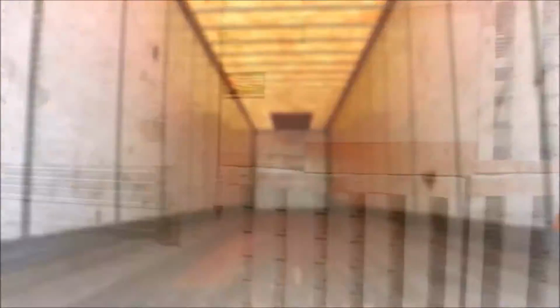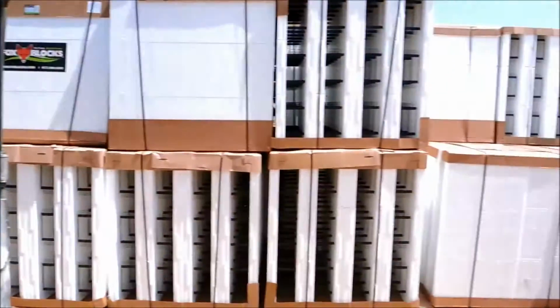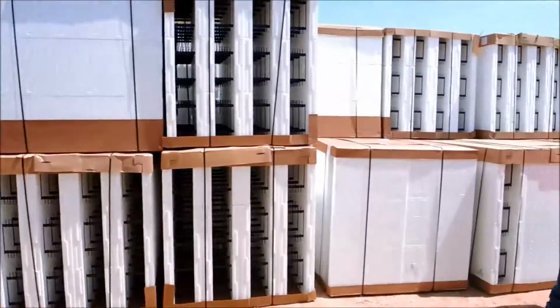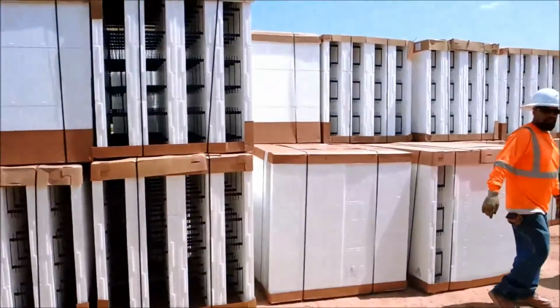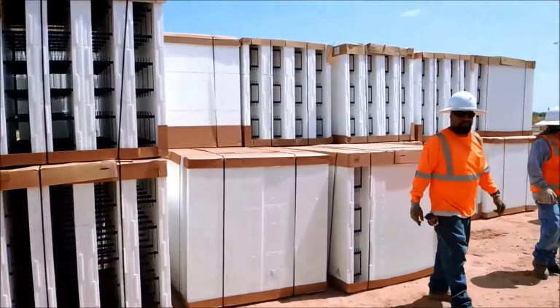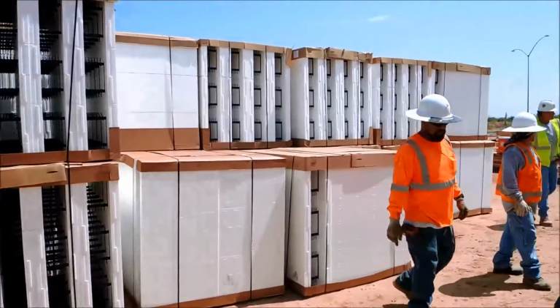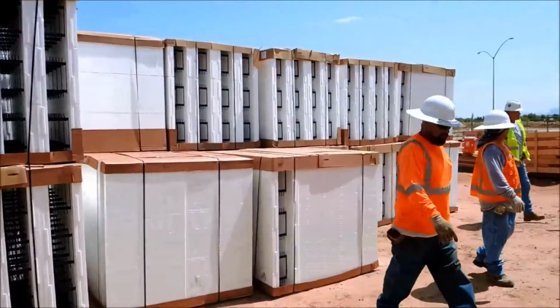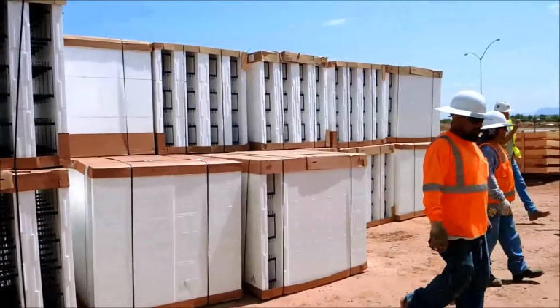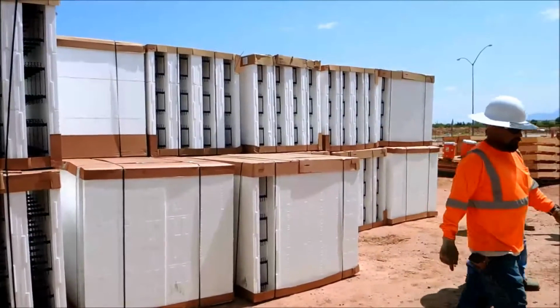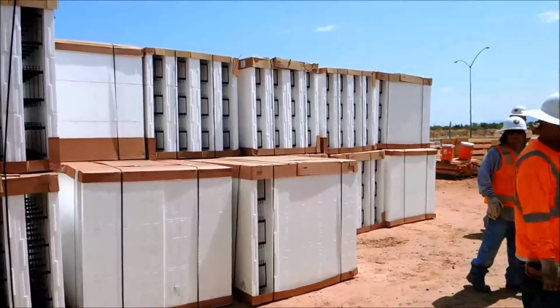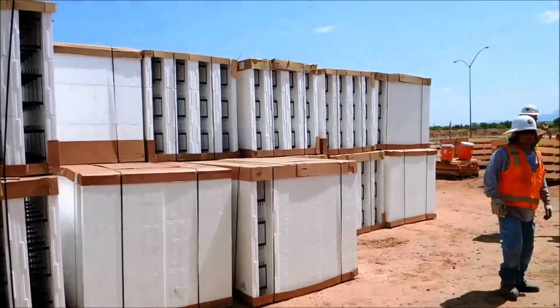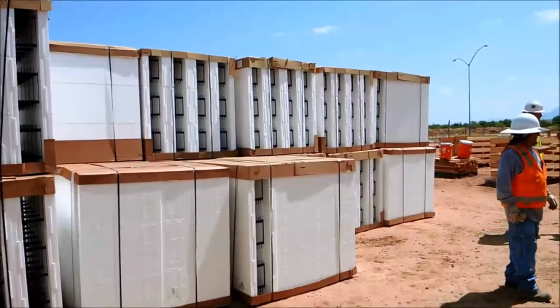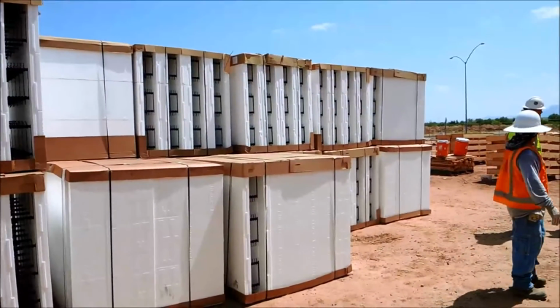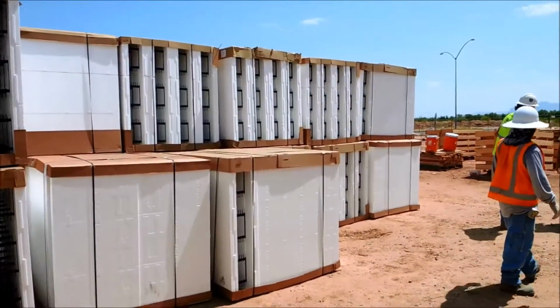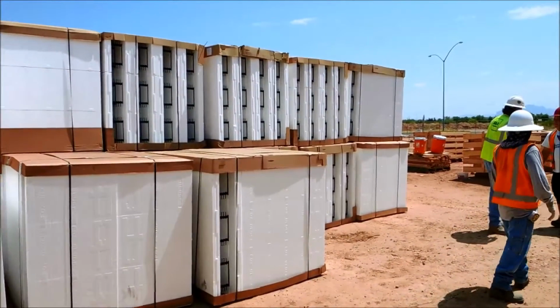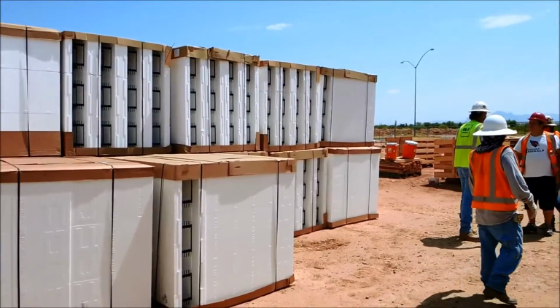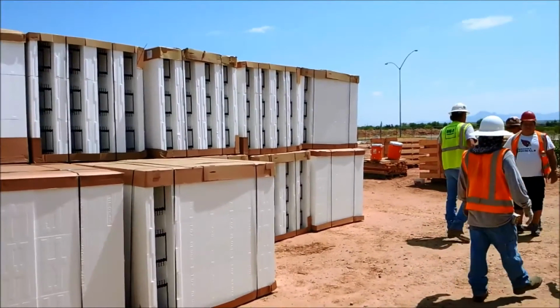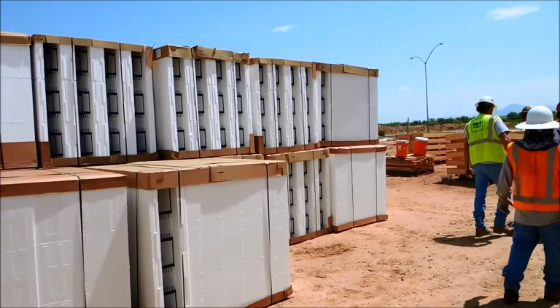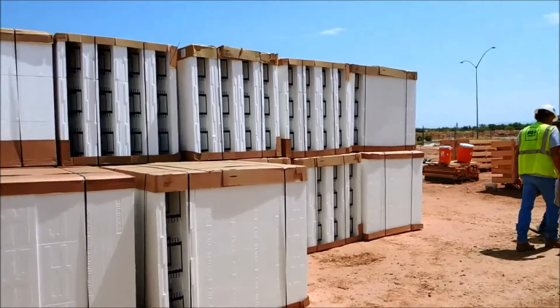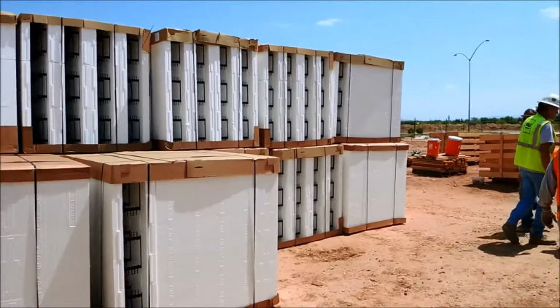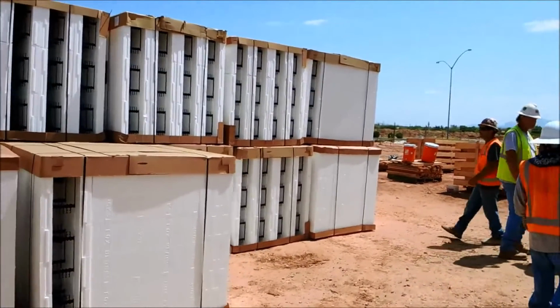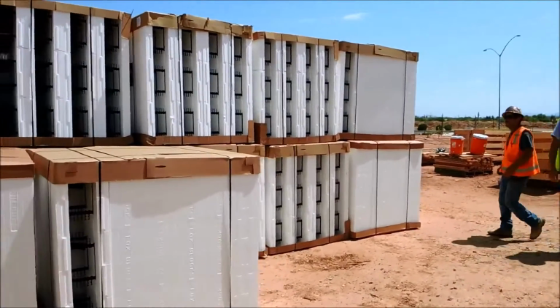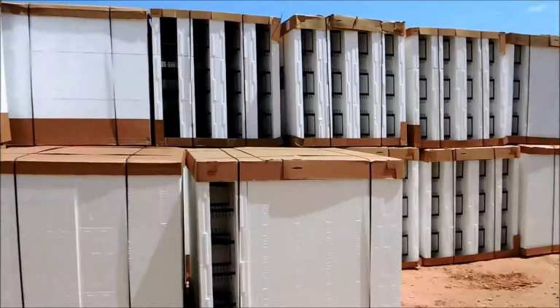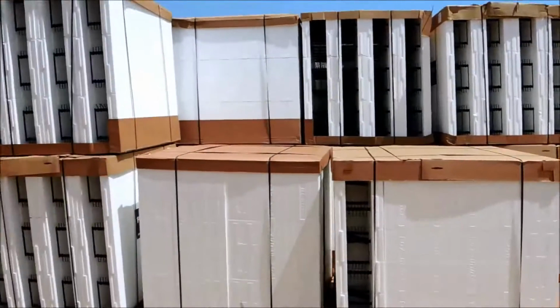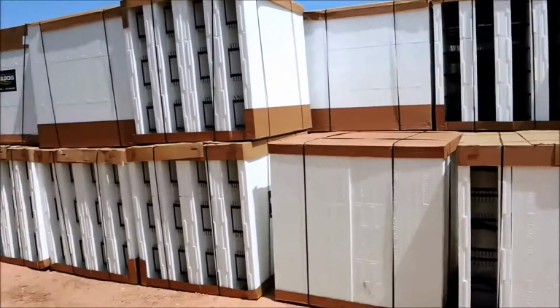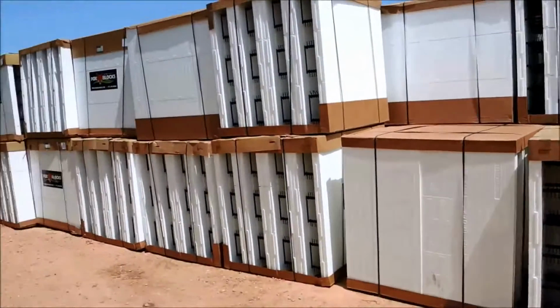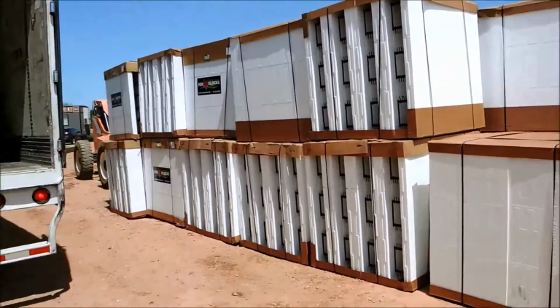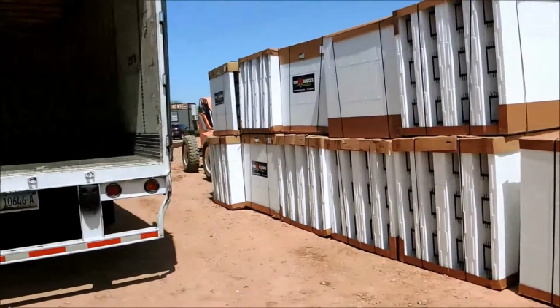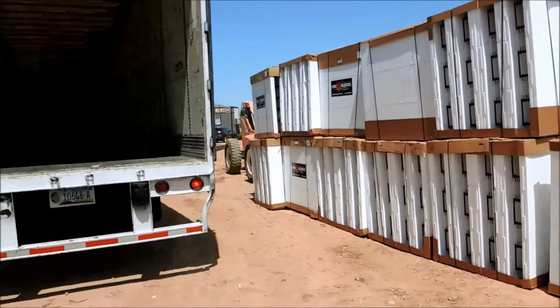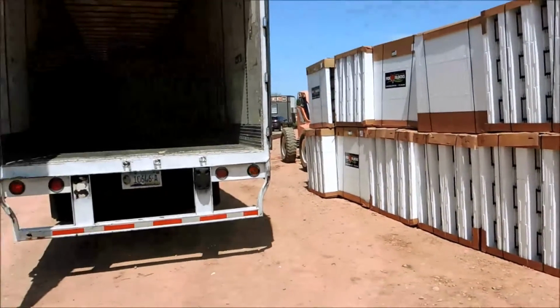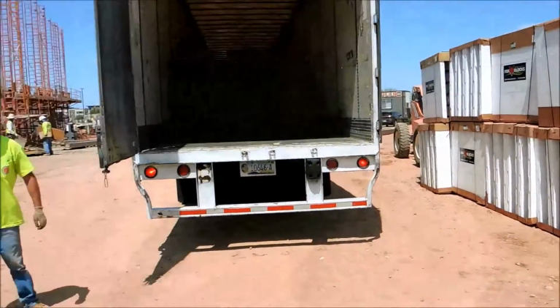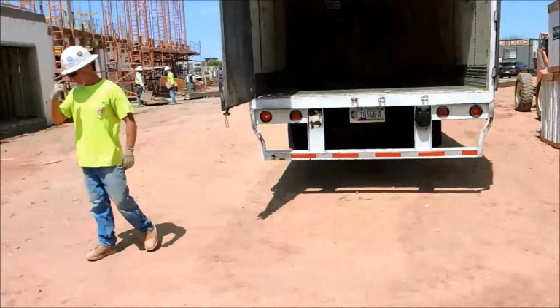If you went with four guys, that'd be a half hour. If you went with three guys, that'd be 45 minutes. That's what it takes to unload Fox Blocks.